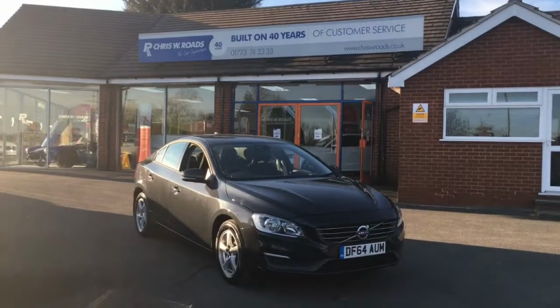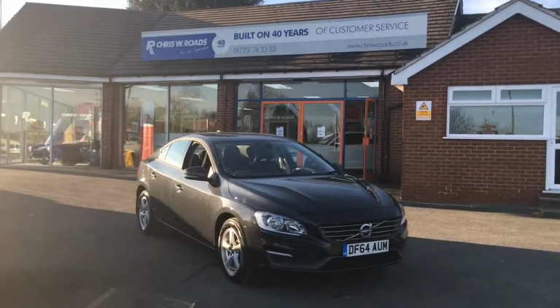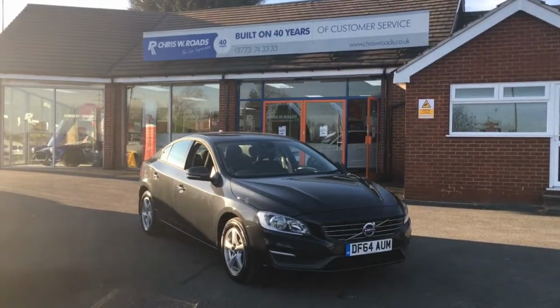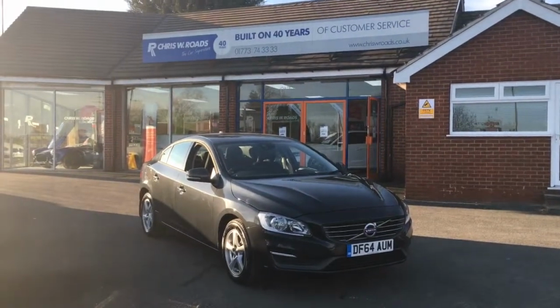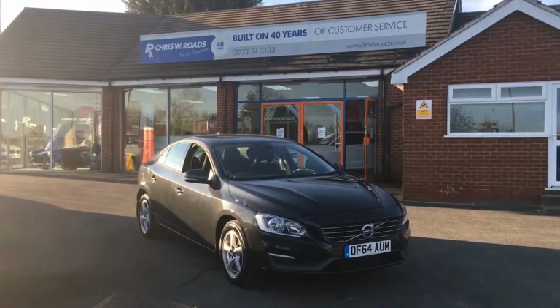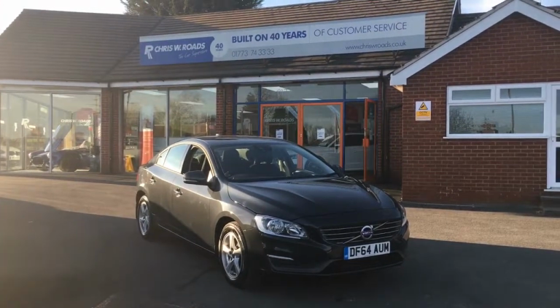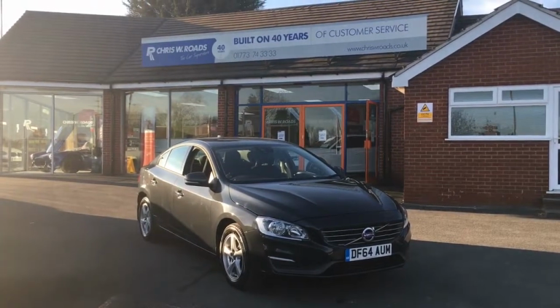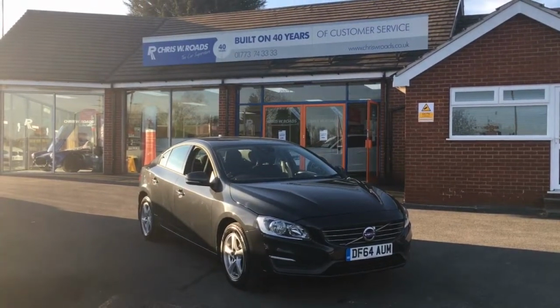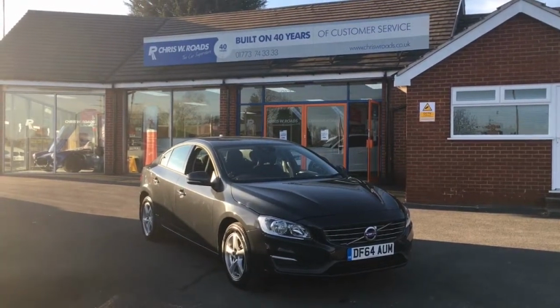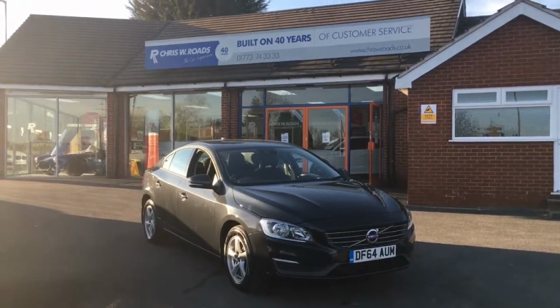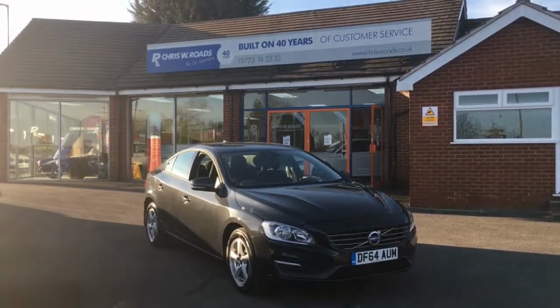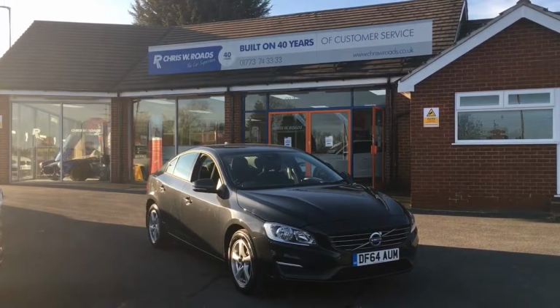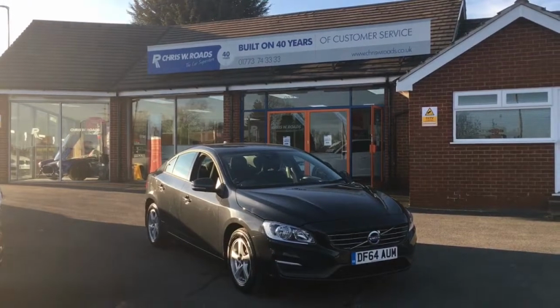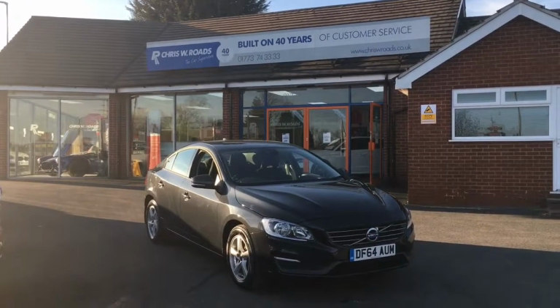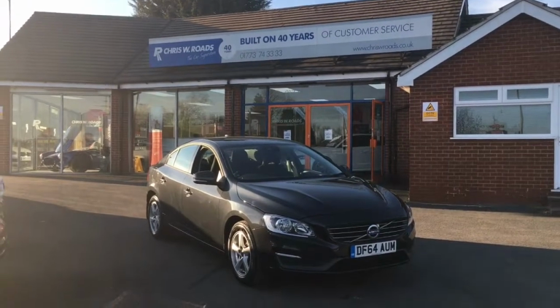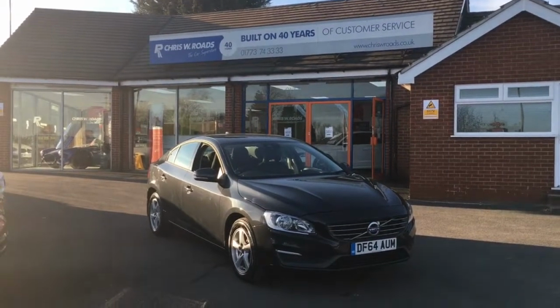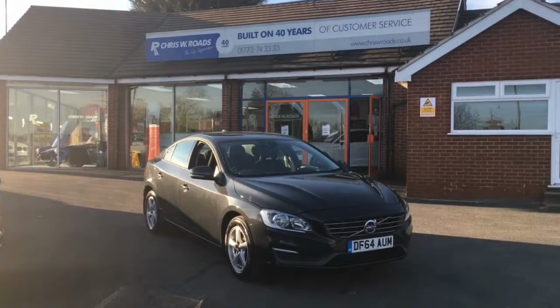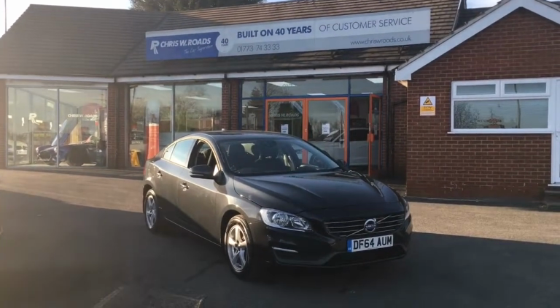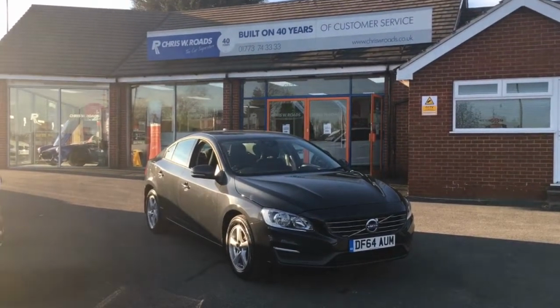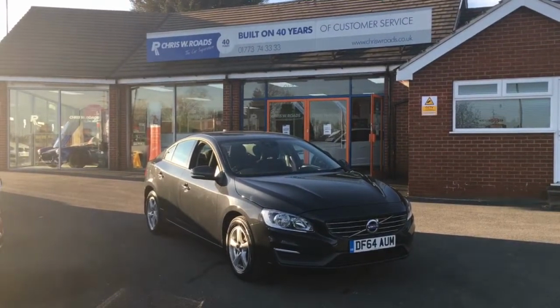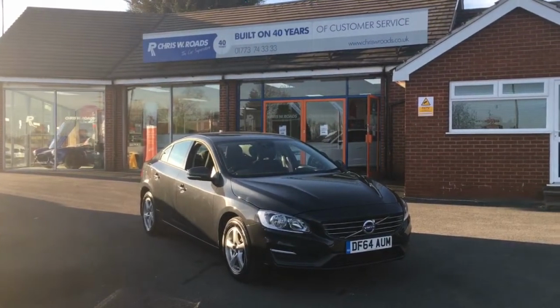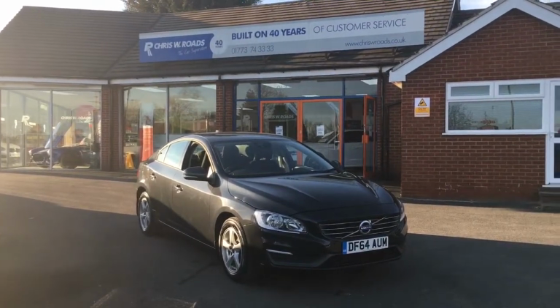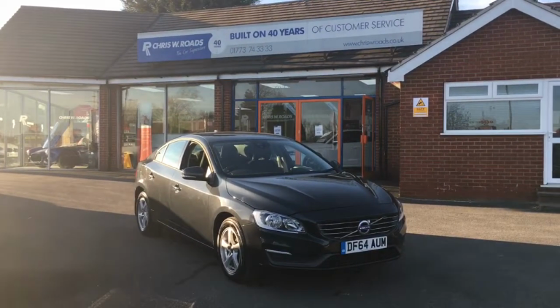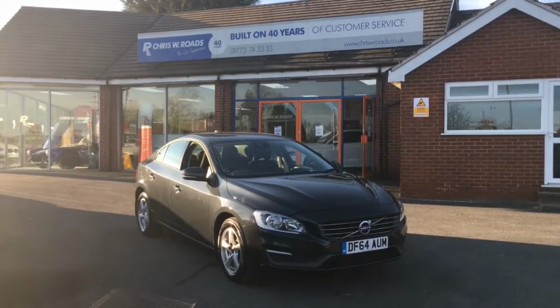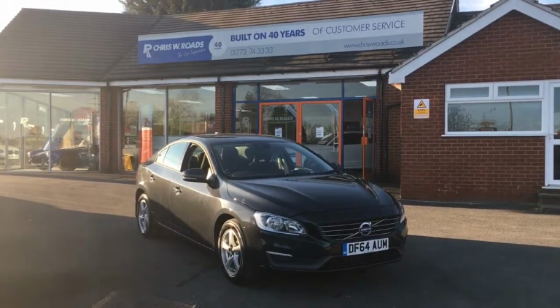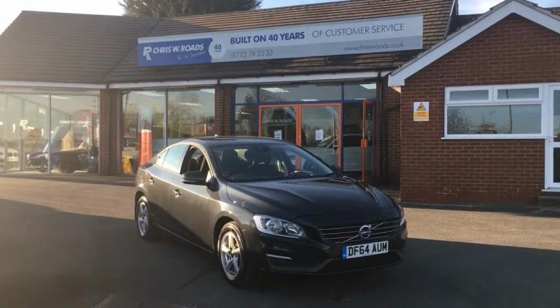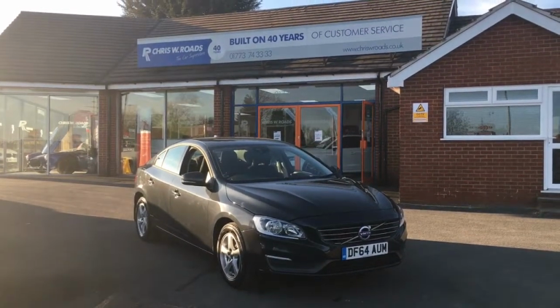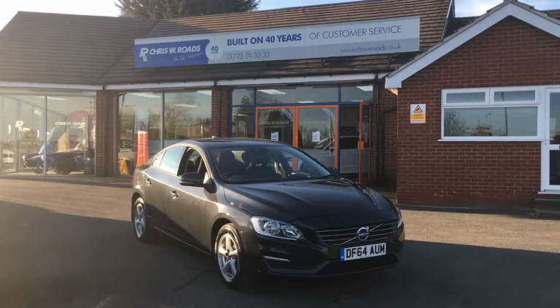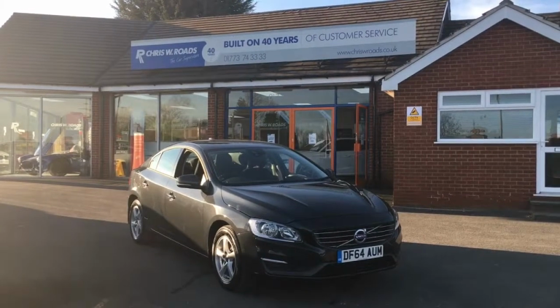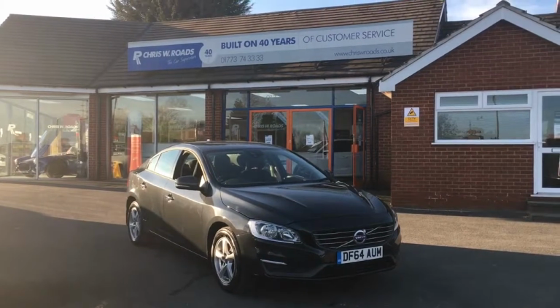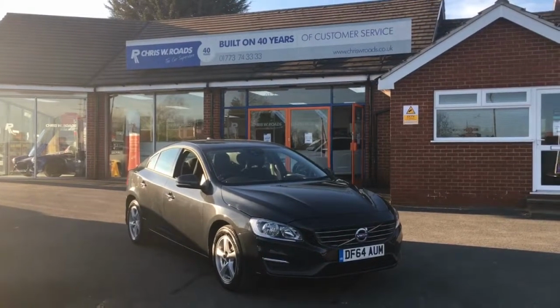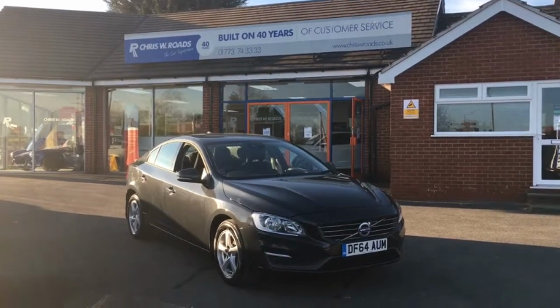Hello, this is Rob from Chris W. Rhodes. Here we have a Volvo S60. It's a really smart shade of blue, with a lovely interior as well, which I'll get into a little bit later on in the video. So let's just start off with a walk around.